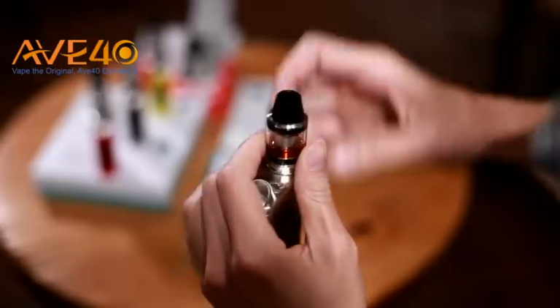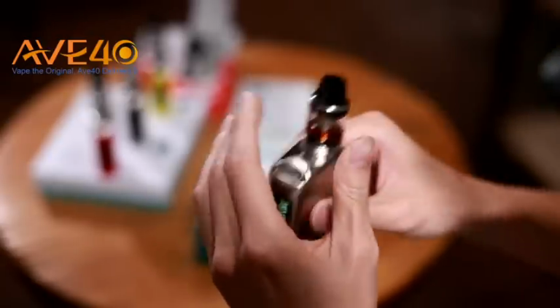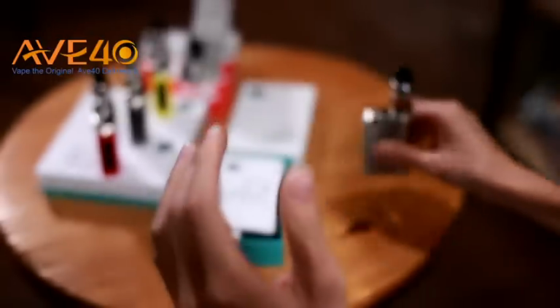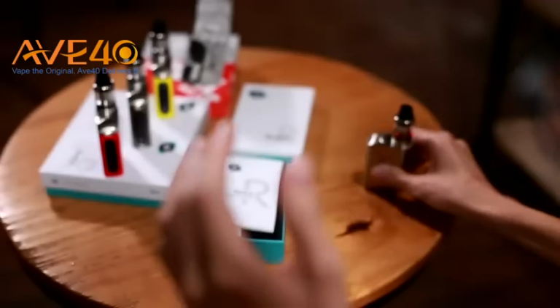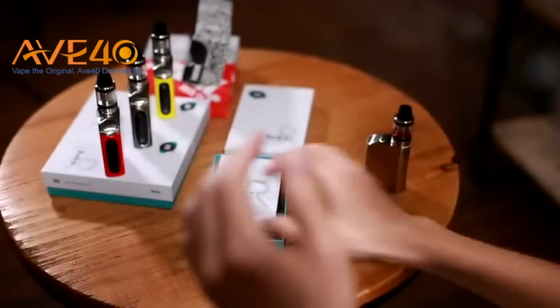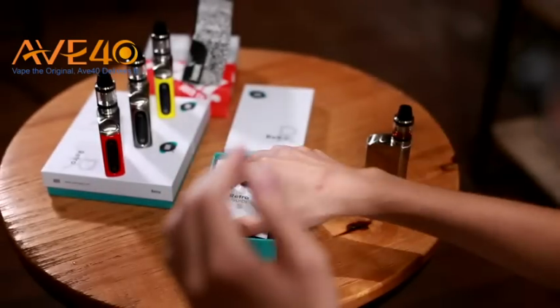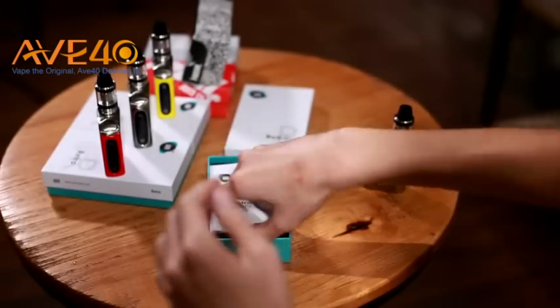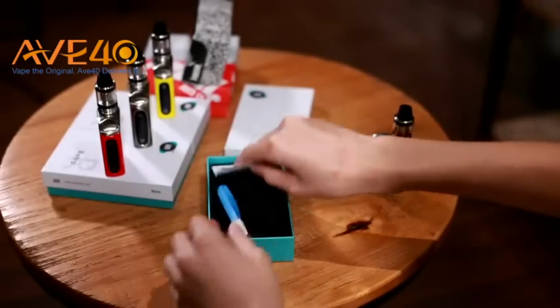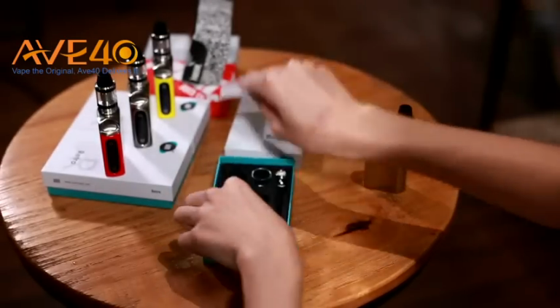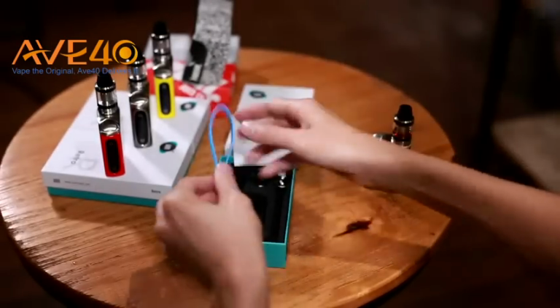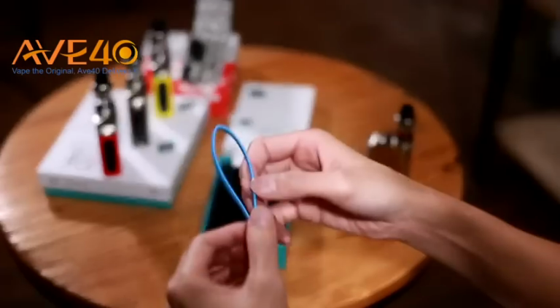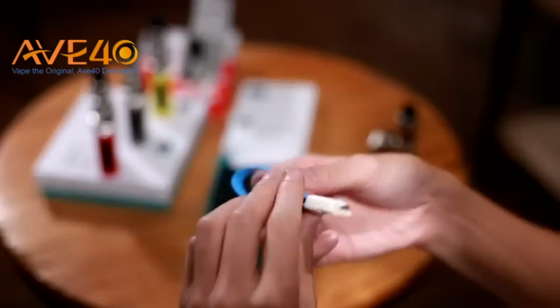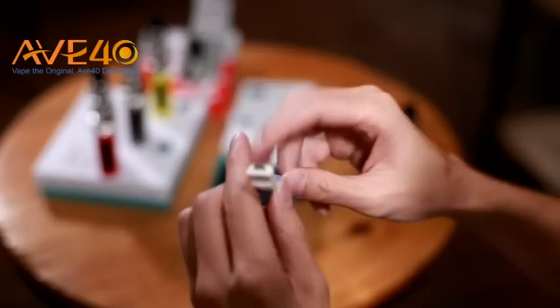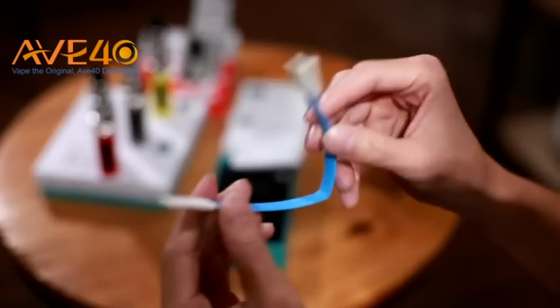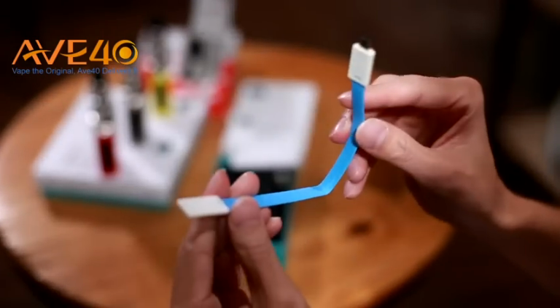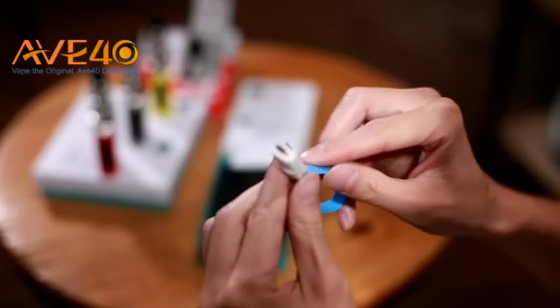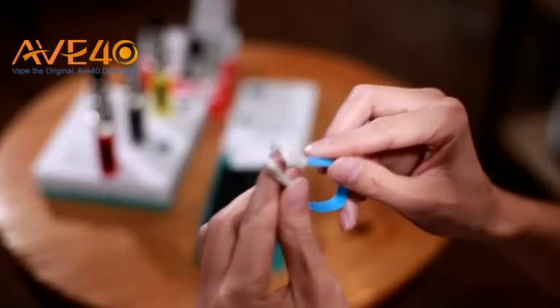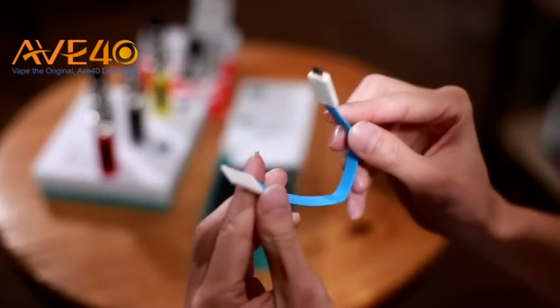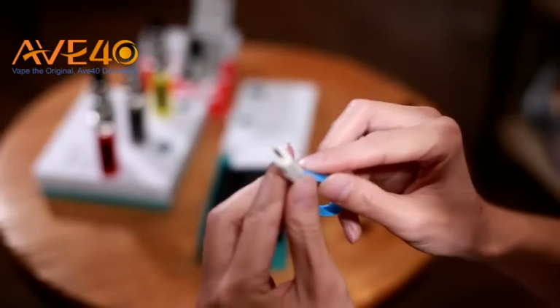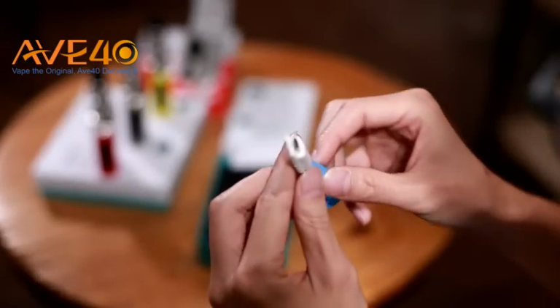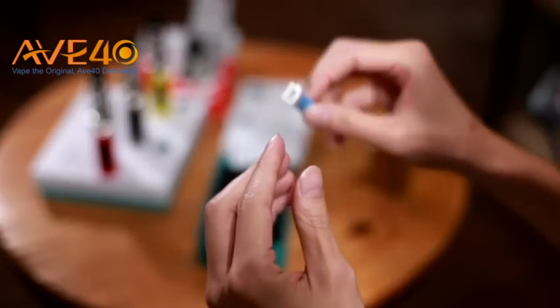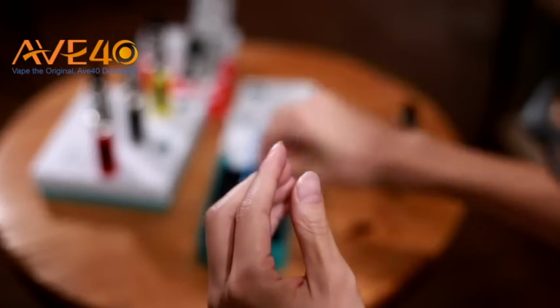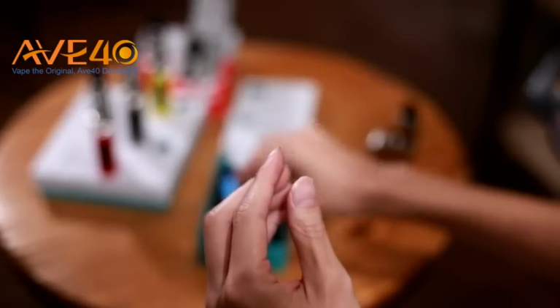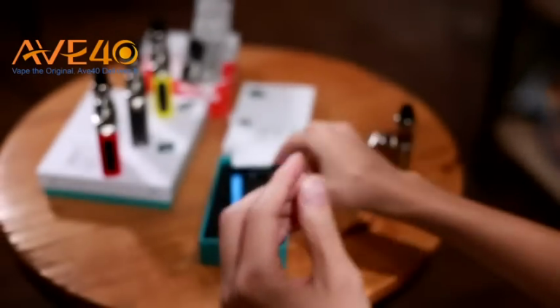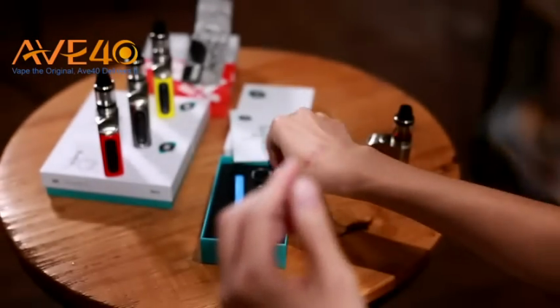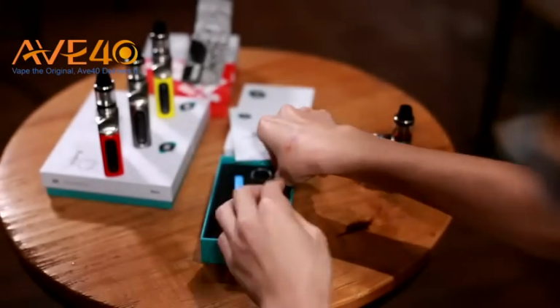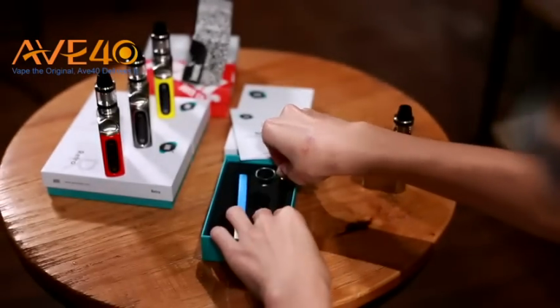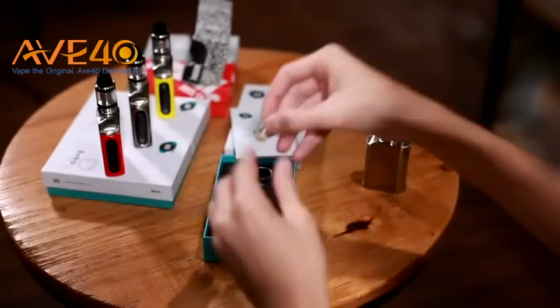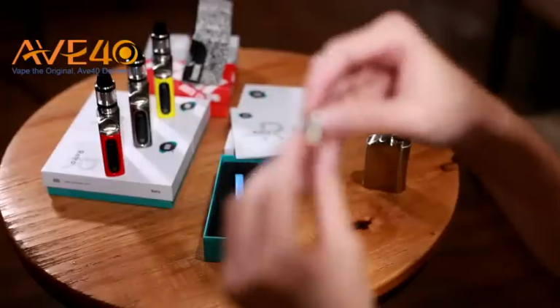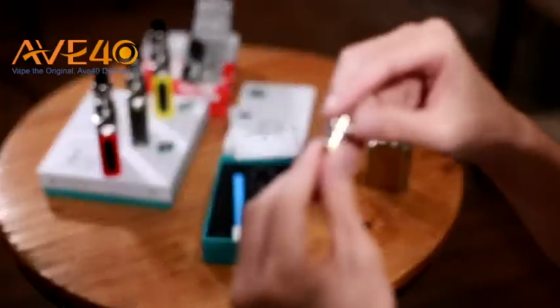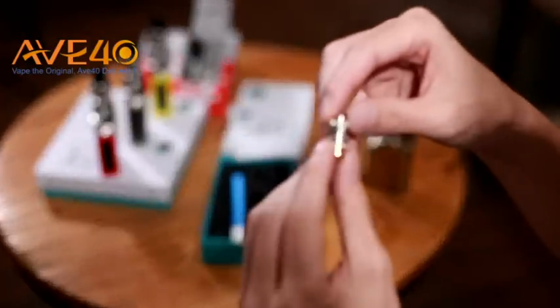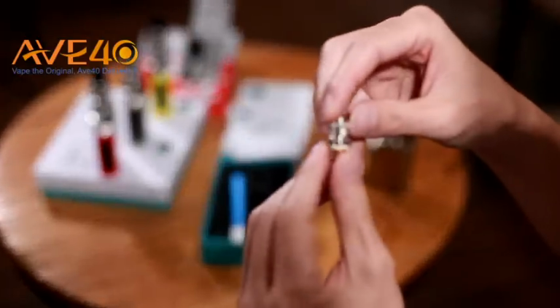It comes with this magnetic charging cable. Also of course this coil — a 0.5 ohm coil.